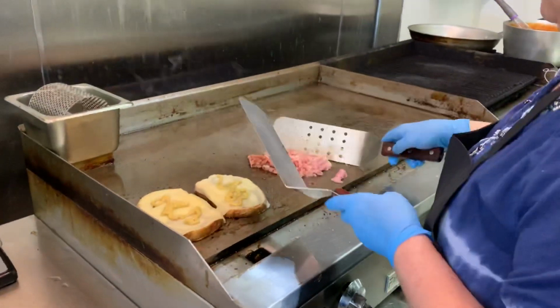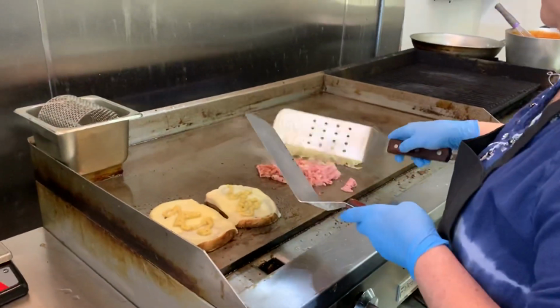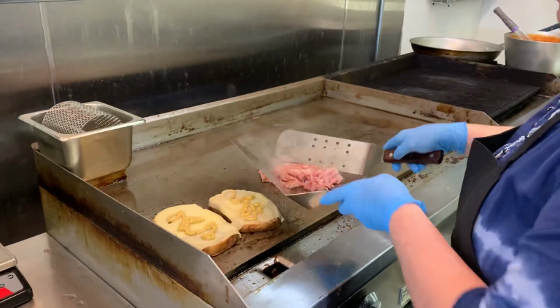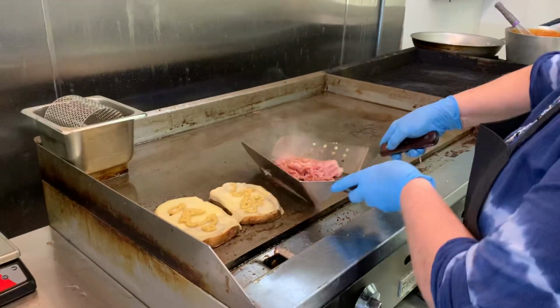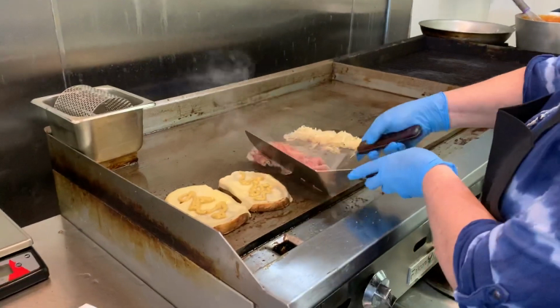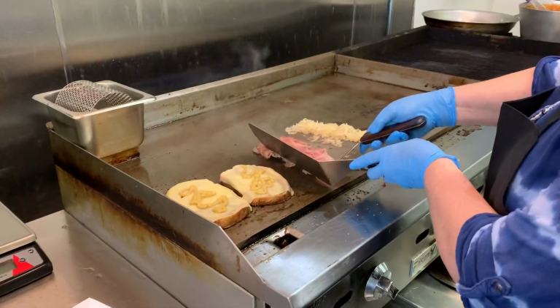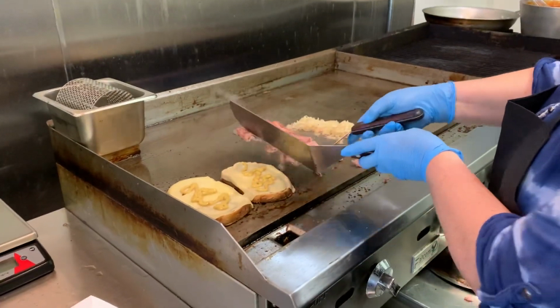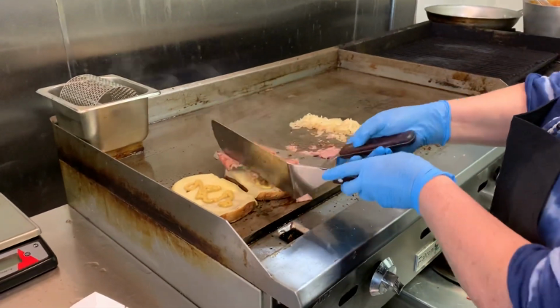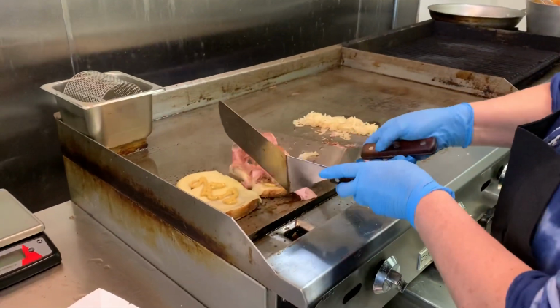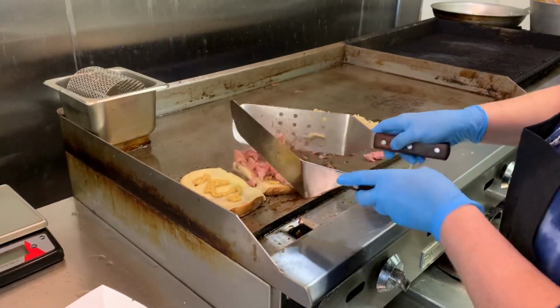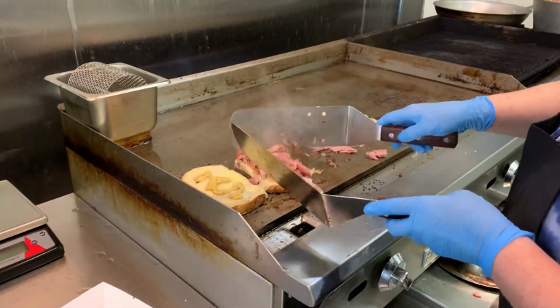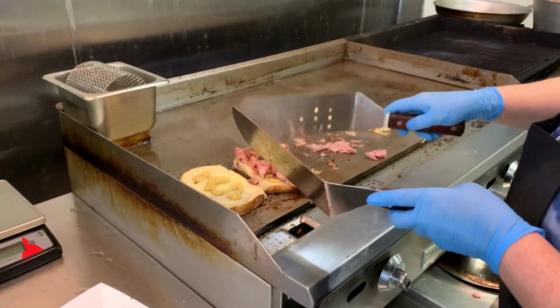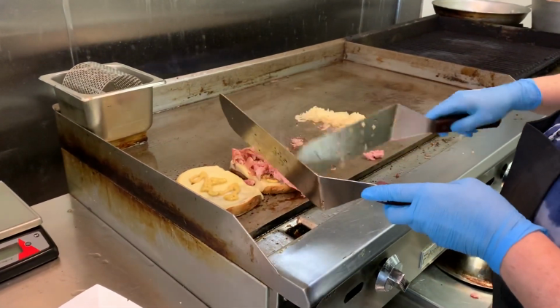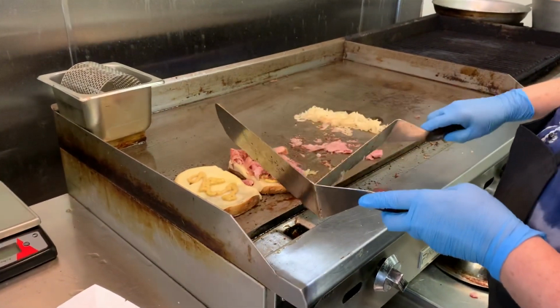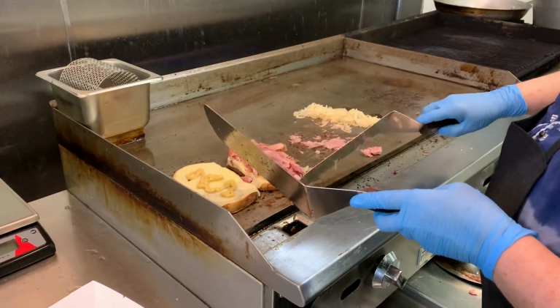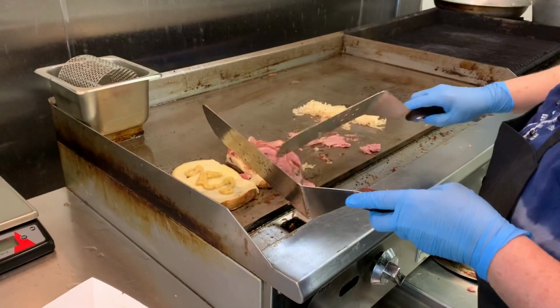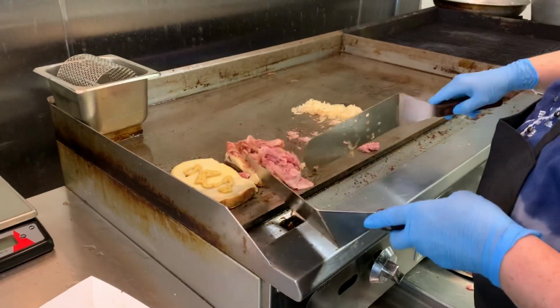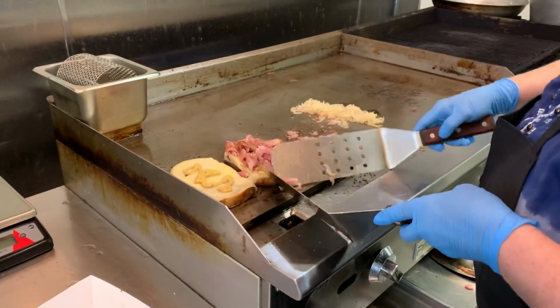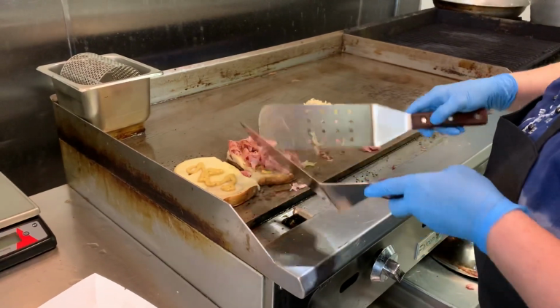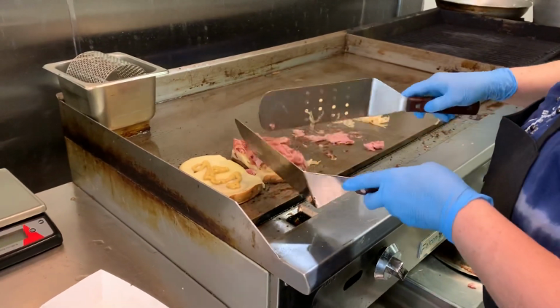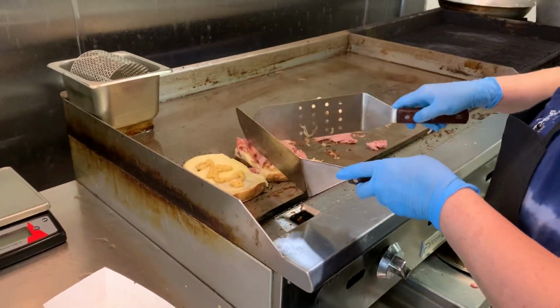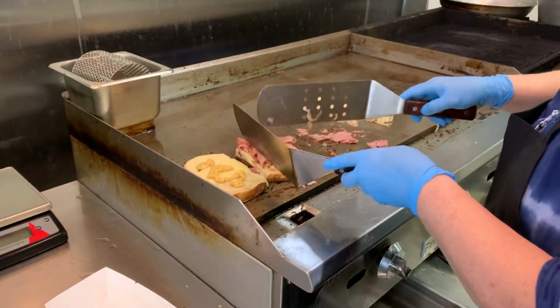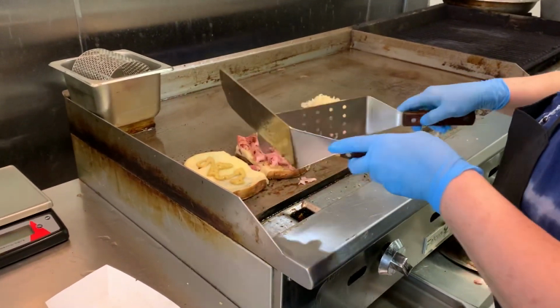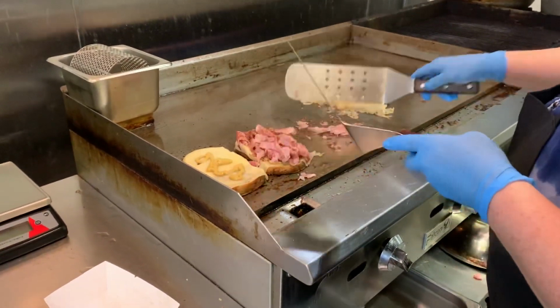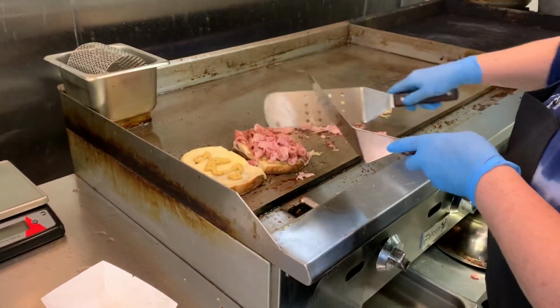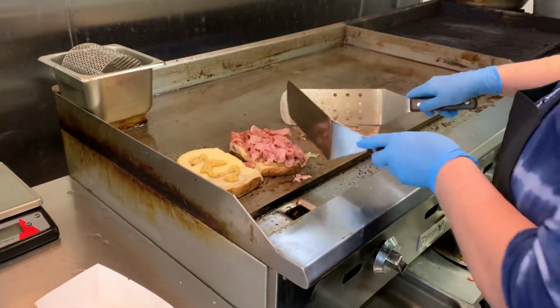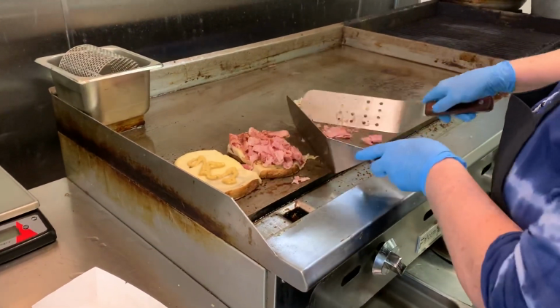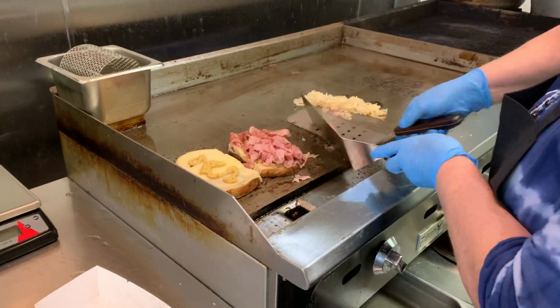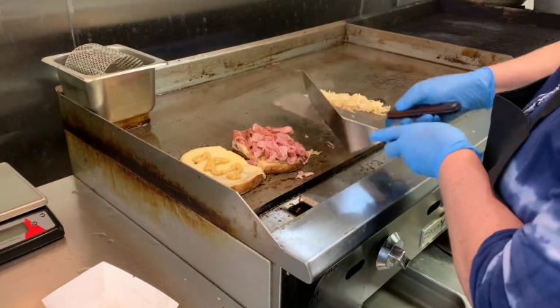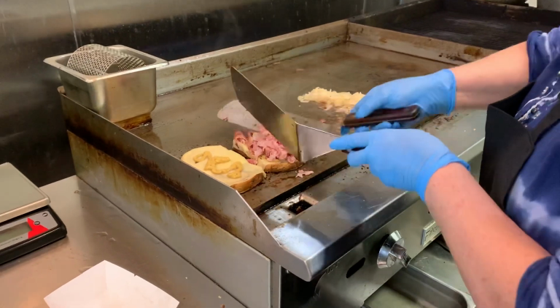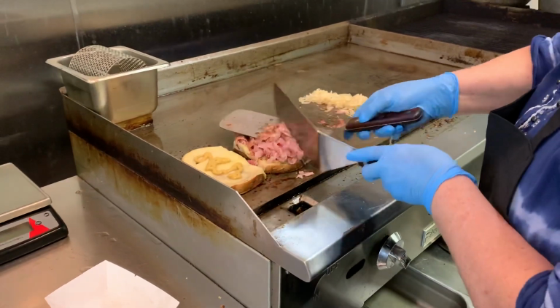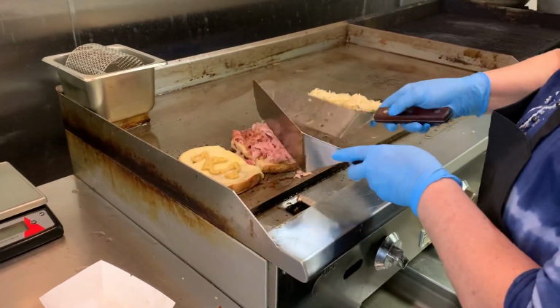So two portions of ham, nice and hot. Make sure your cheese is nice and melted — this is after all a melt sandwich. Get your ham on there.